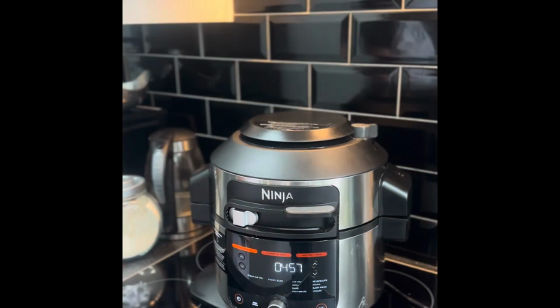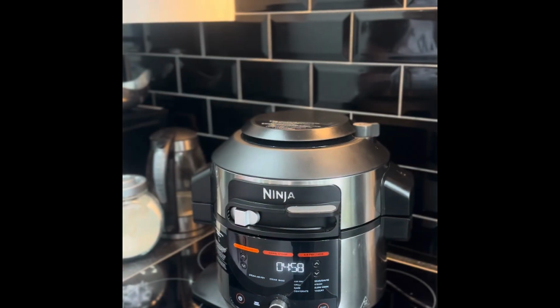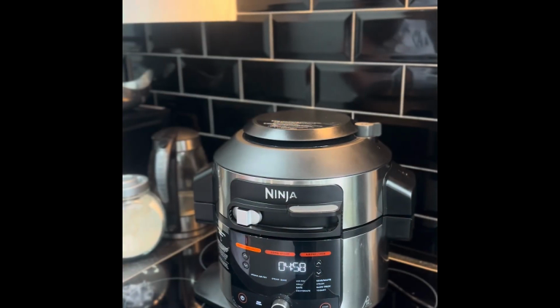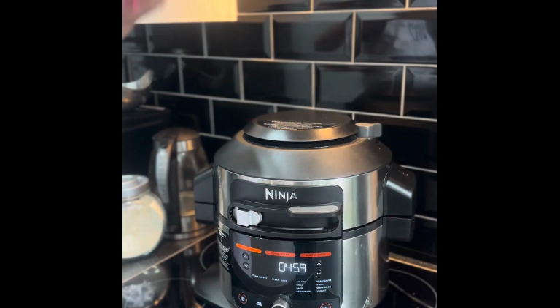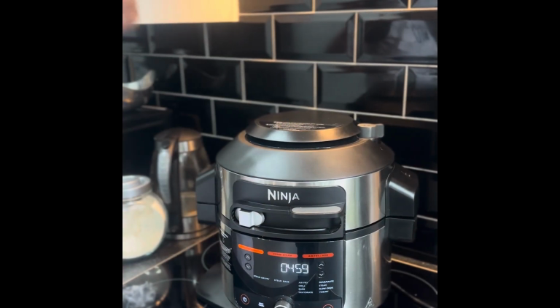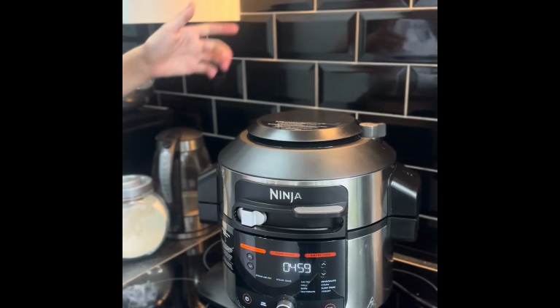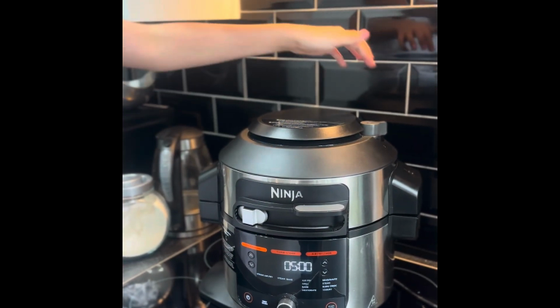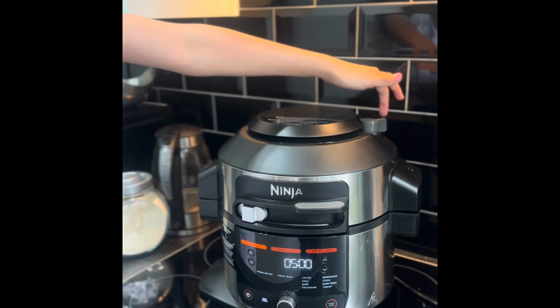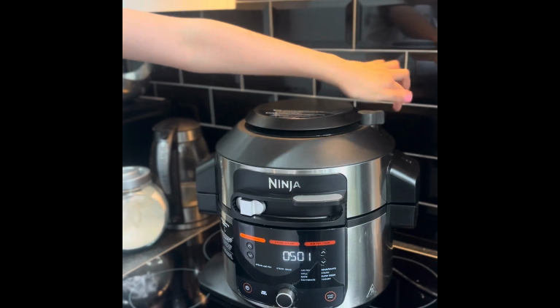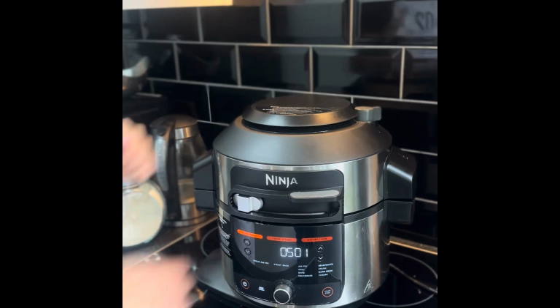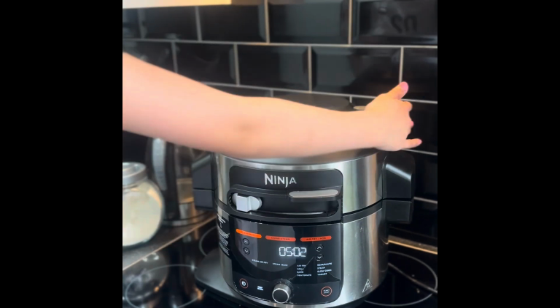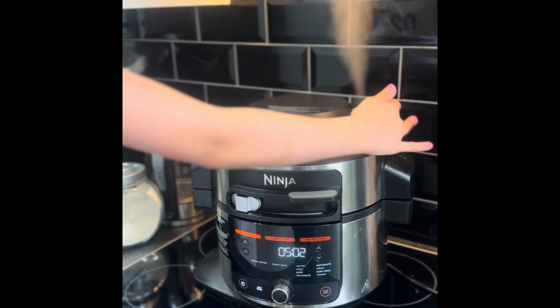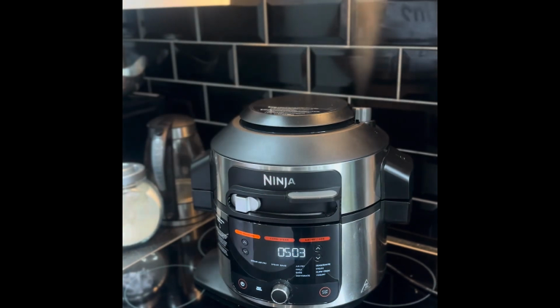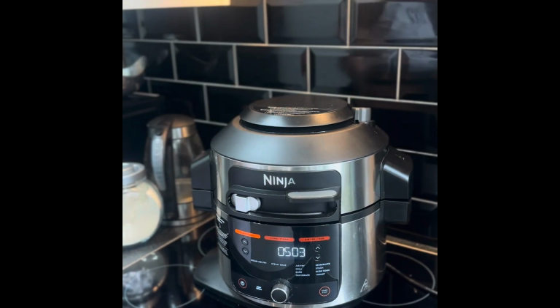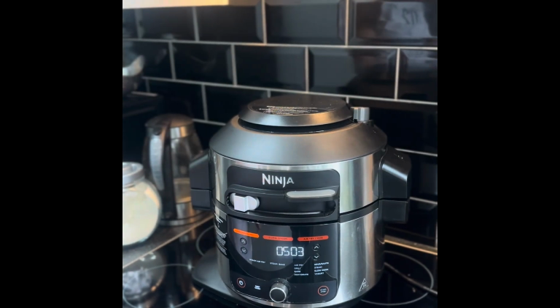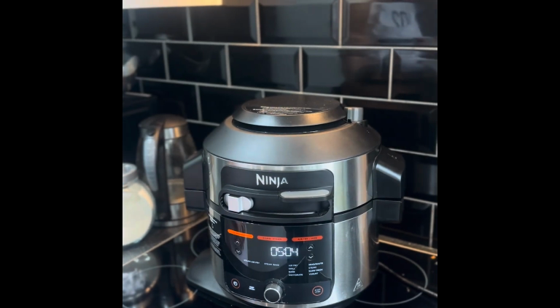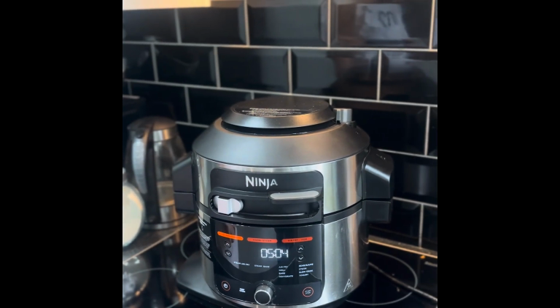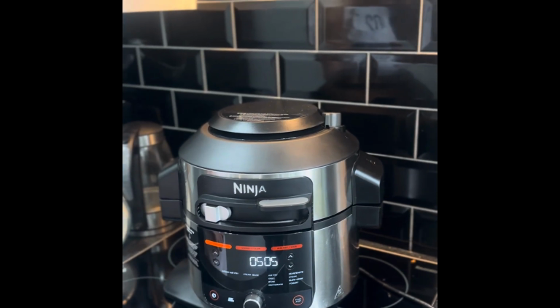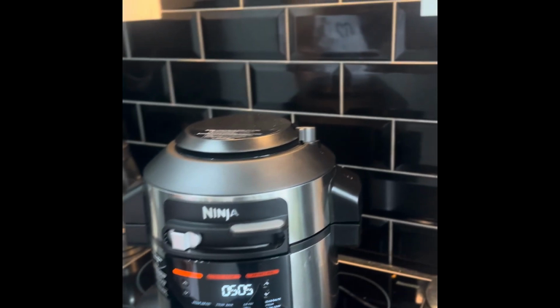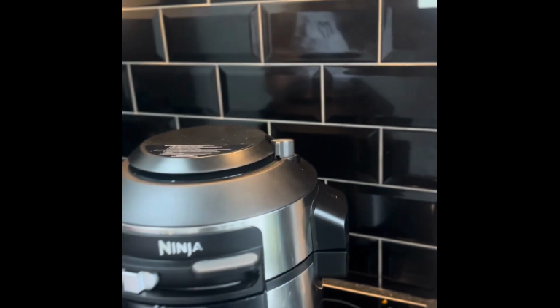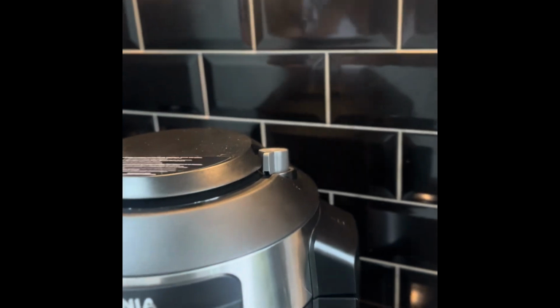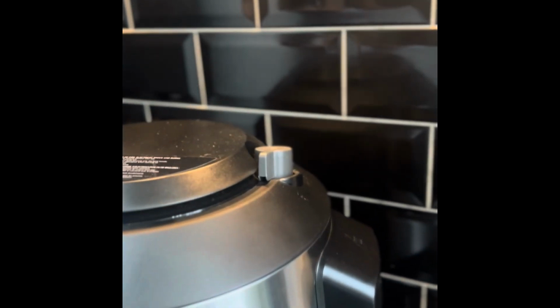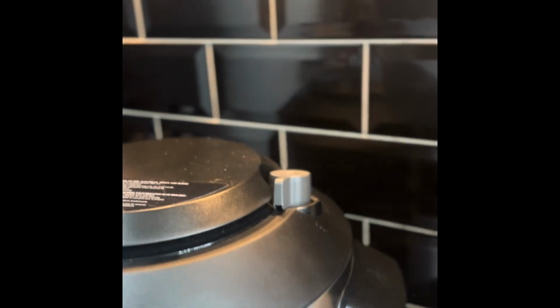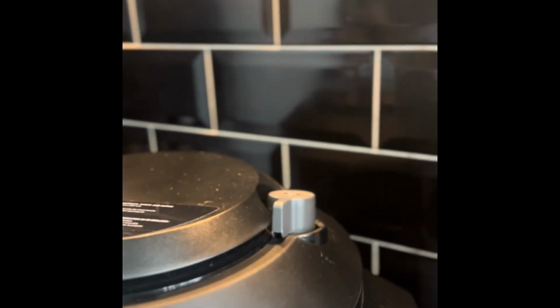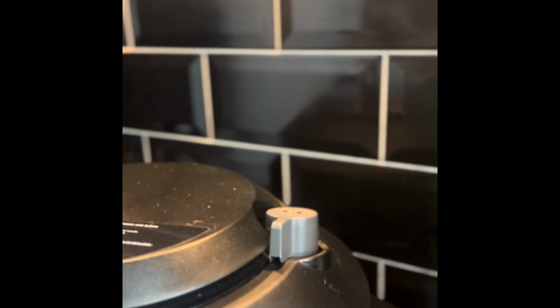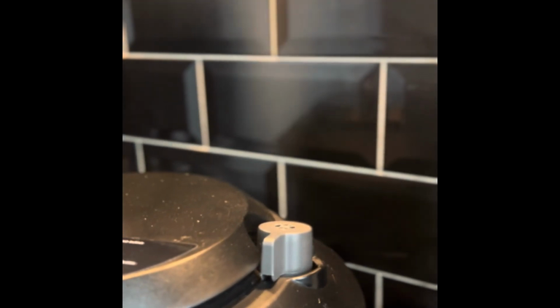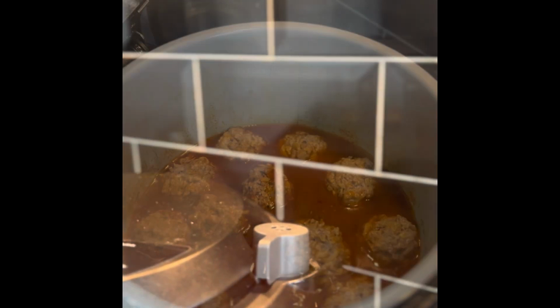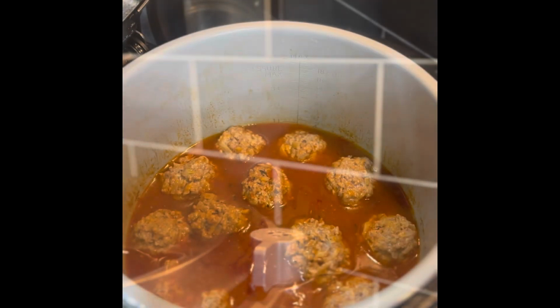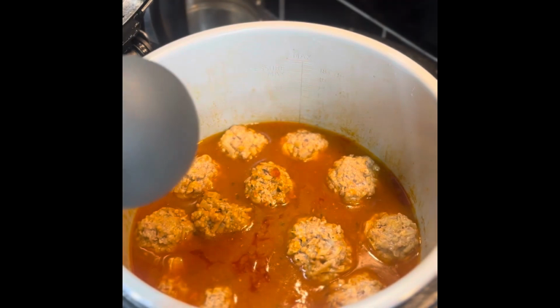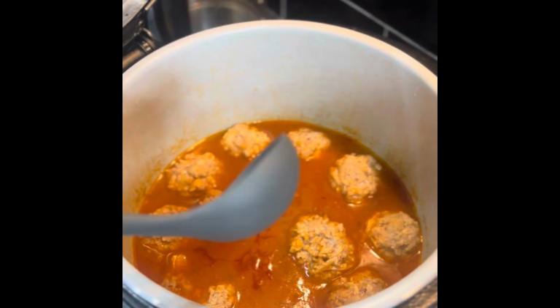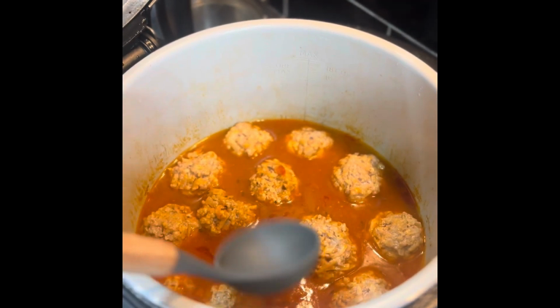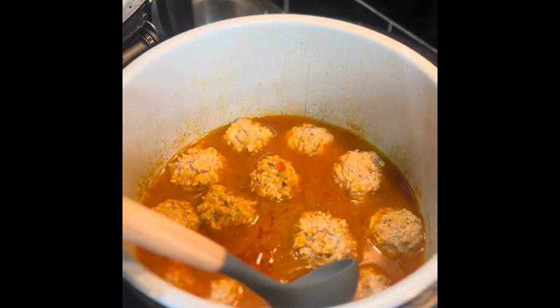In about five minutes release the pressure. Now the meatballs are ready to serve.